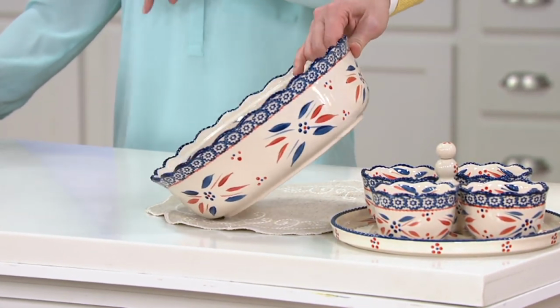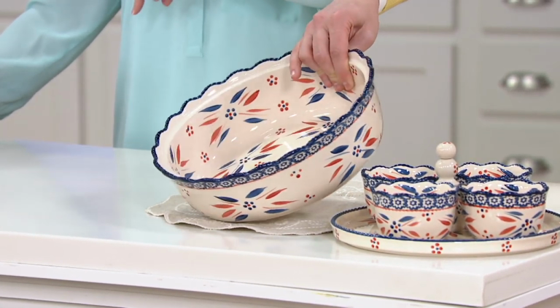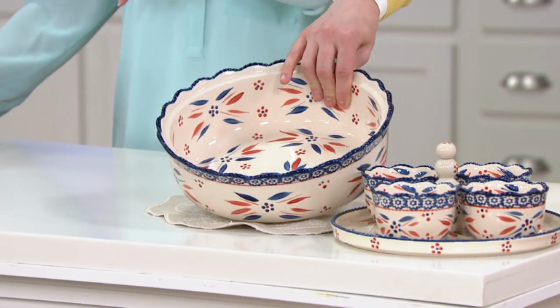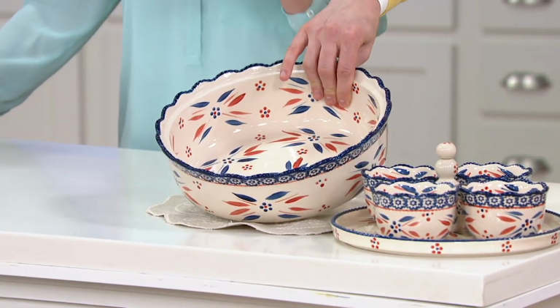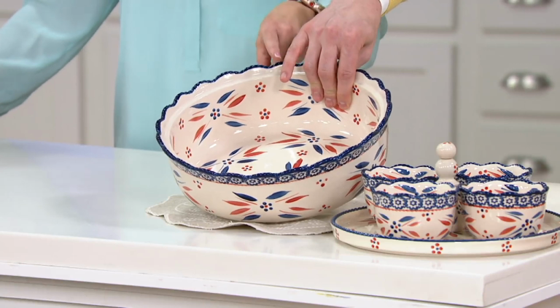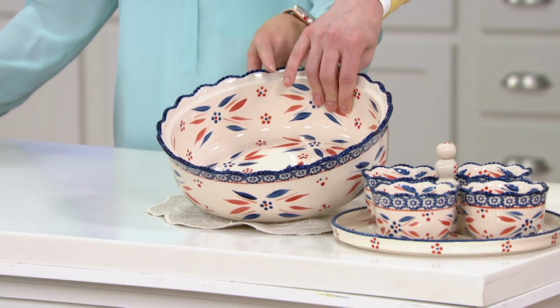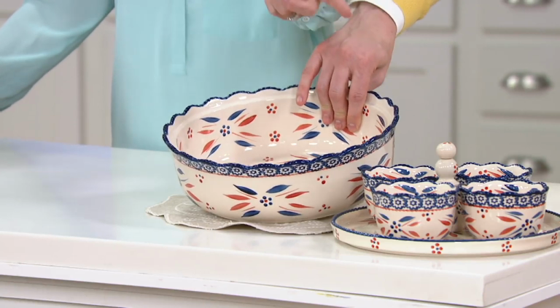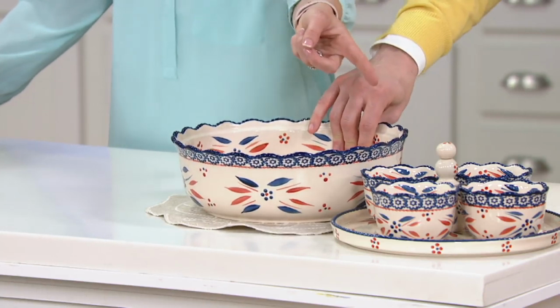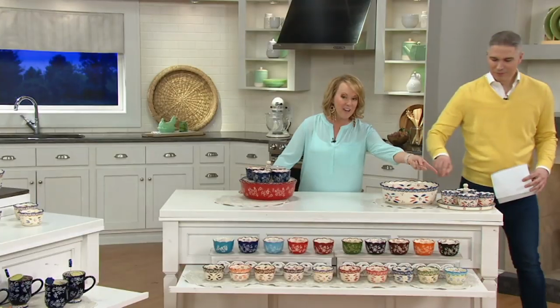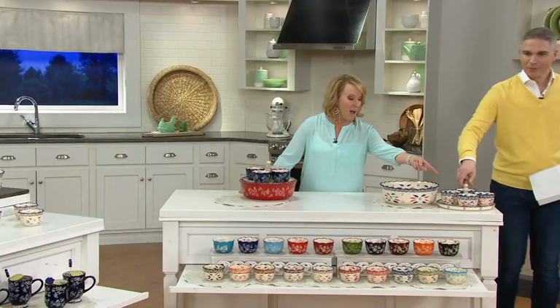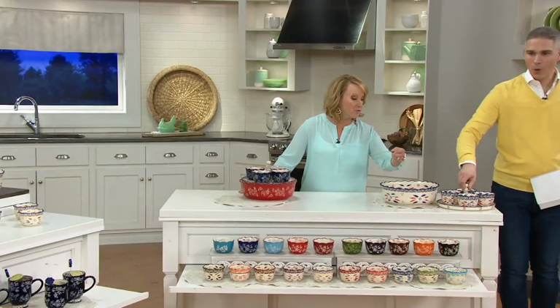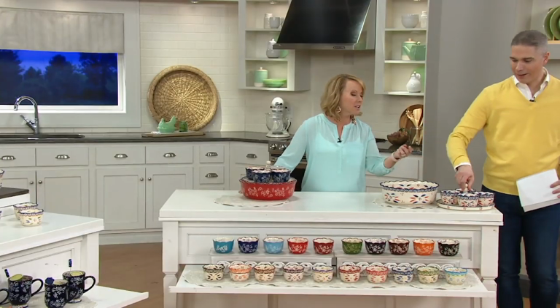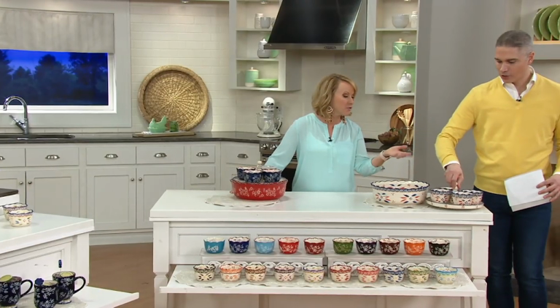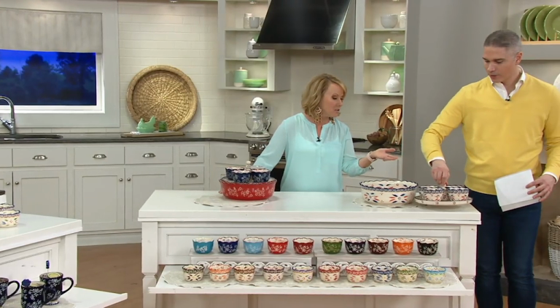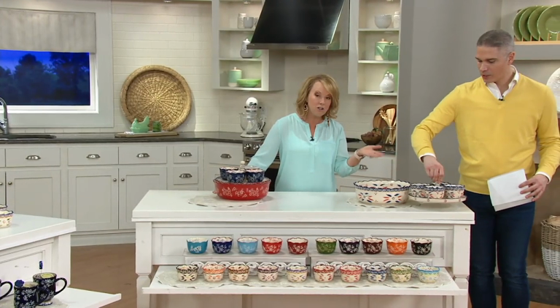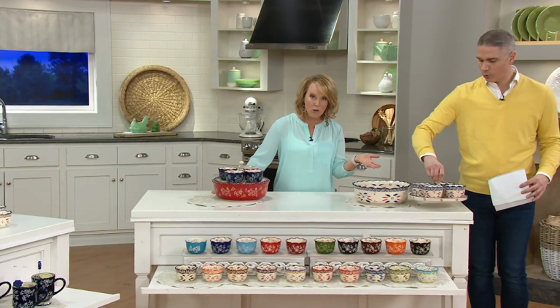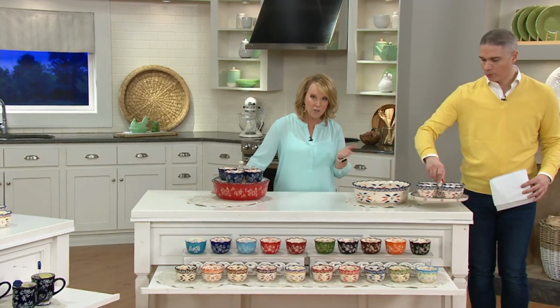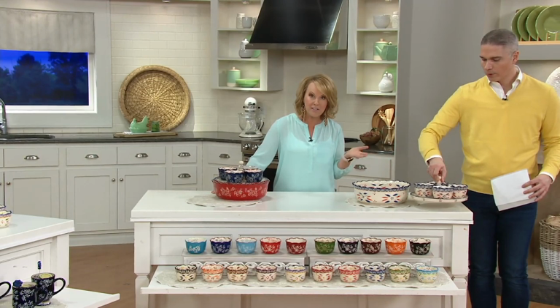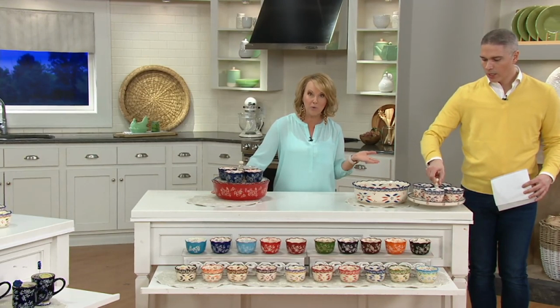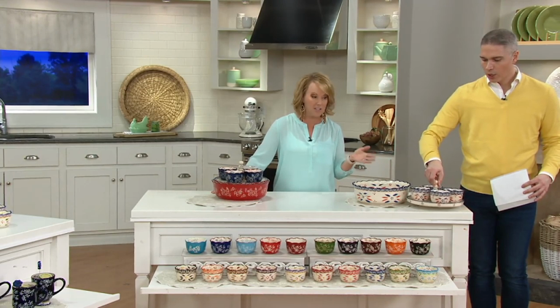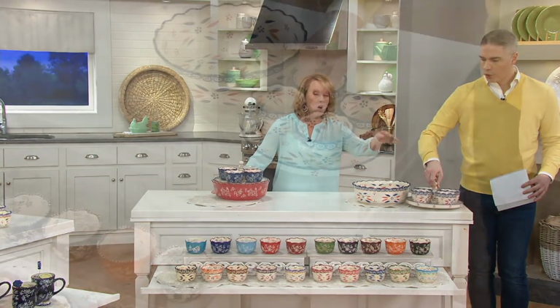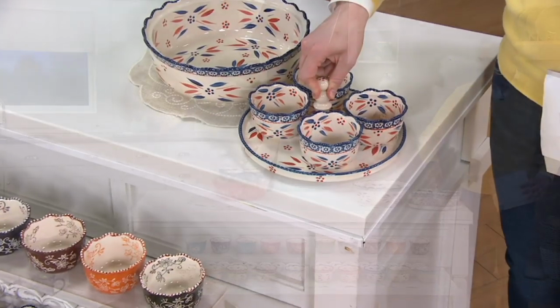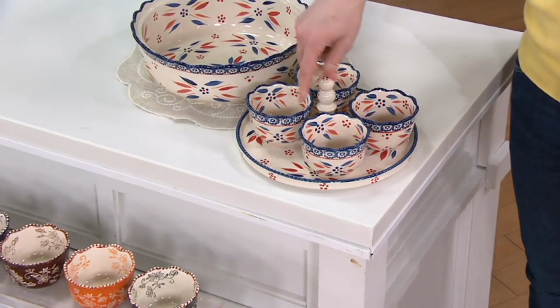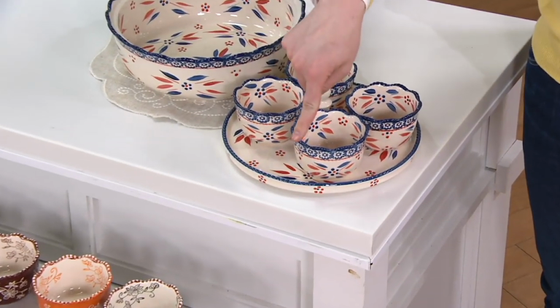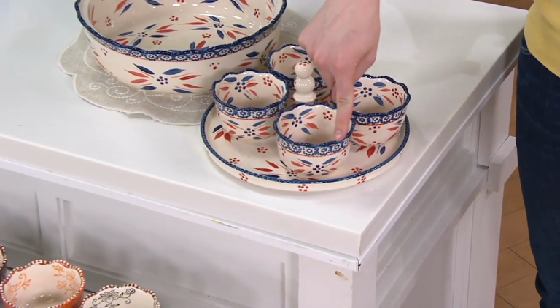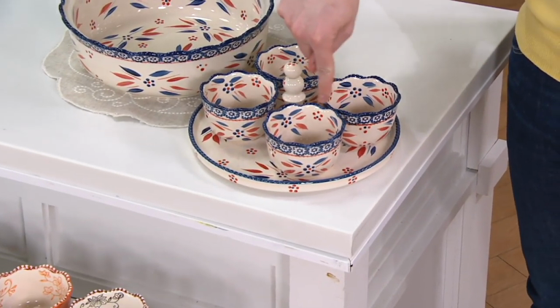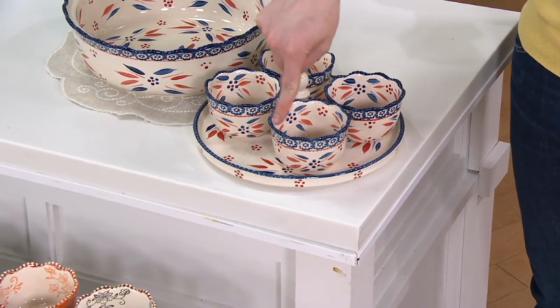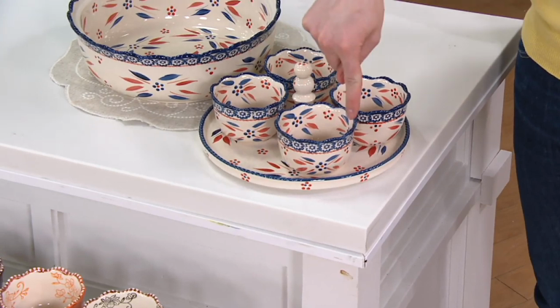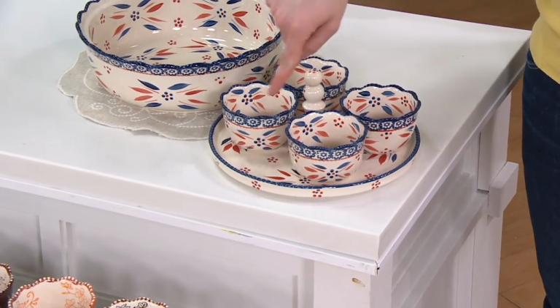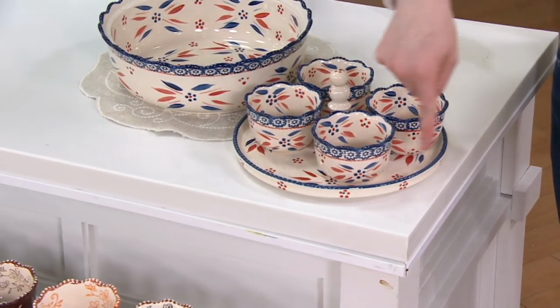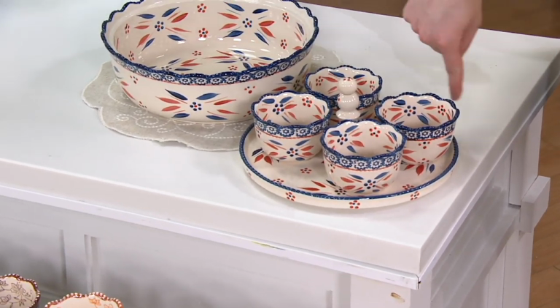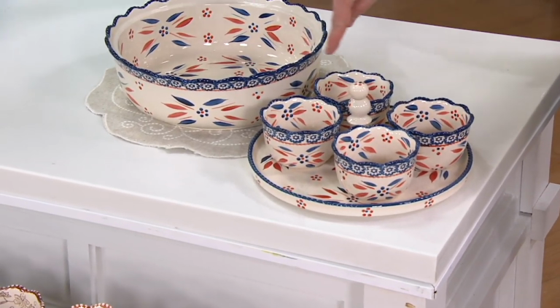Green salads too — everything will stay nice and cold. And look at that adorable serving piece that you can bring right to the table. All your condiments — your ketchup, your mustard, your mayonnaise. The rope detail all the way around if you're picking up the old world.